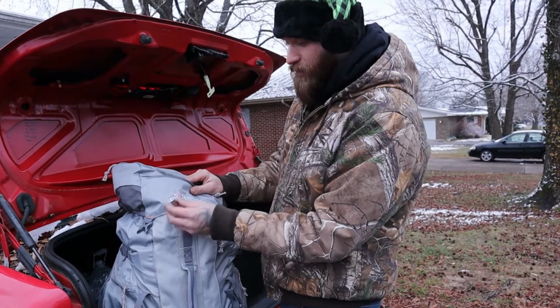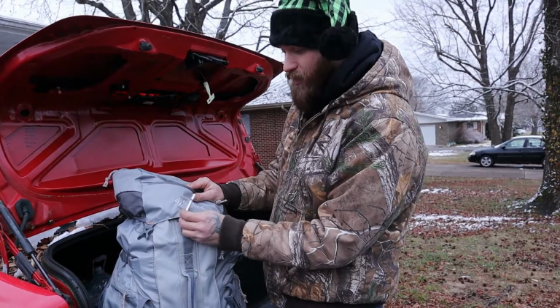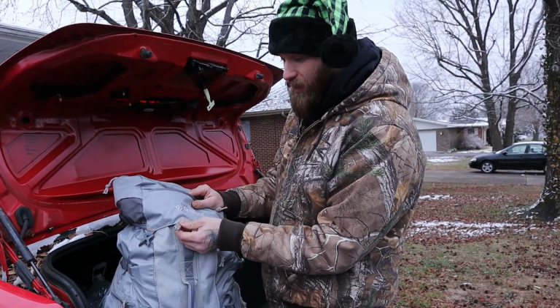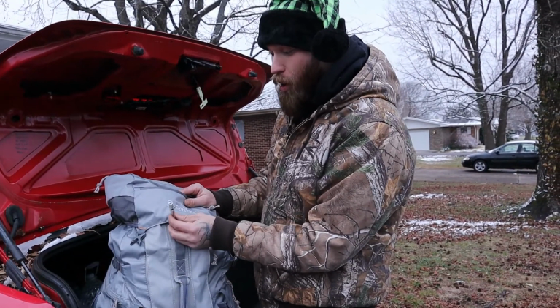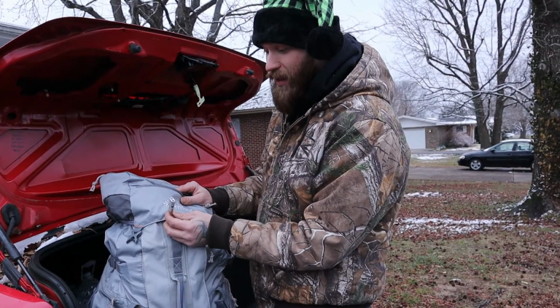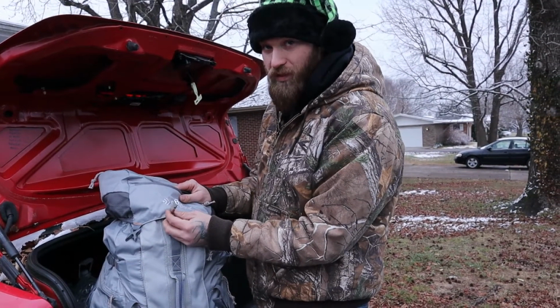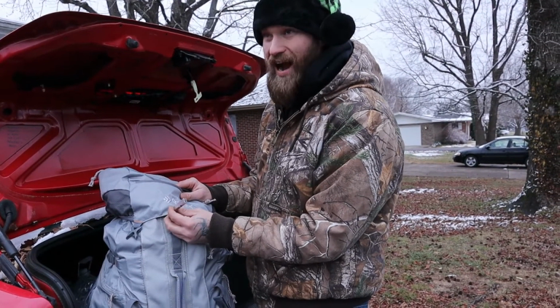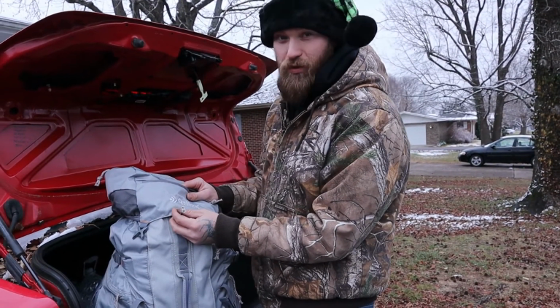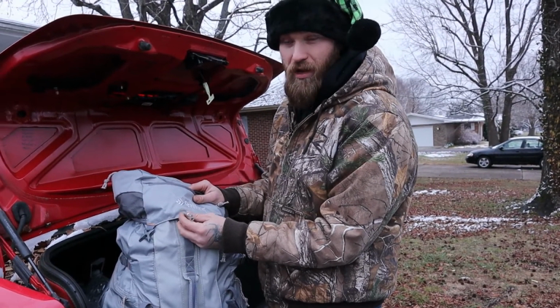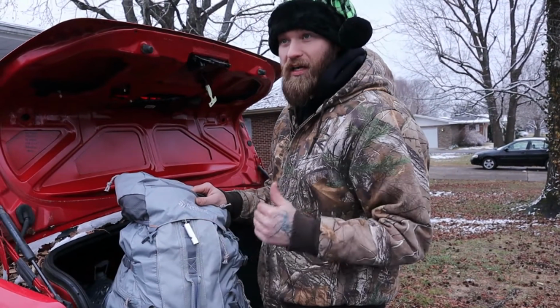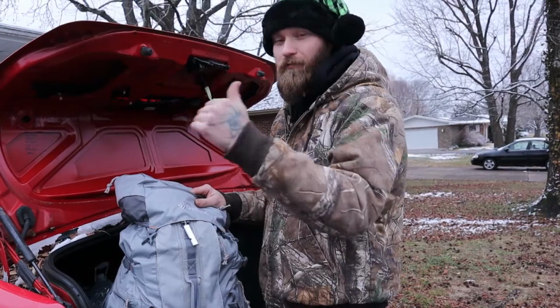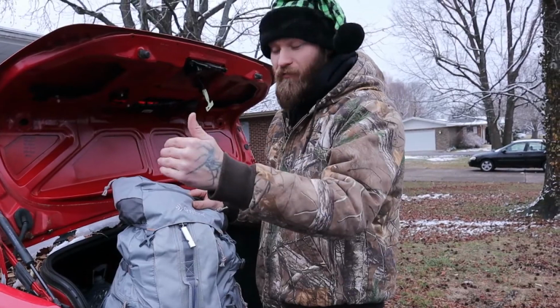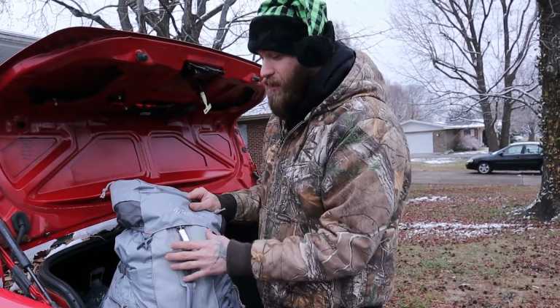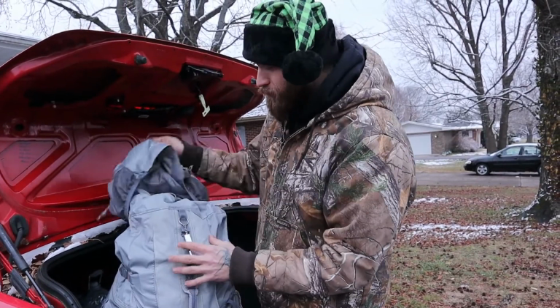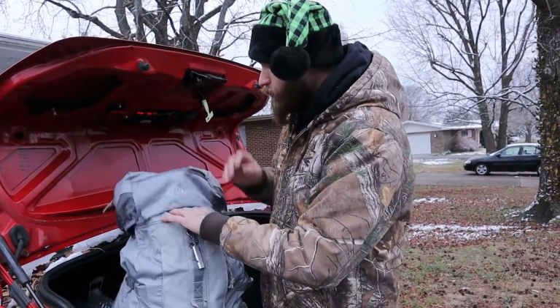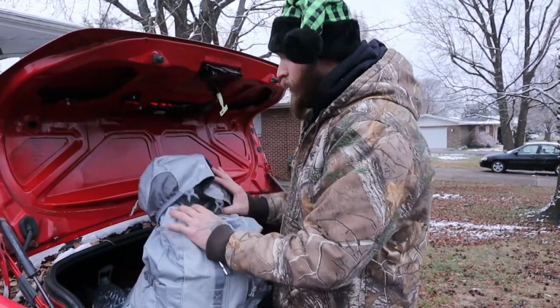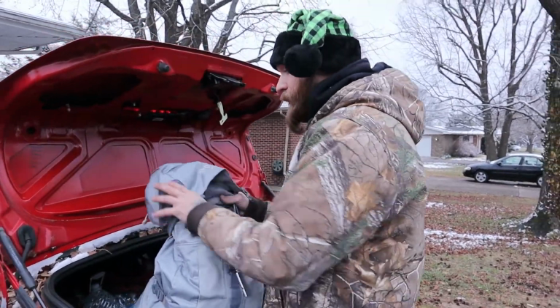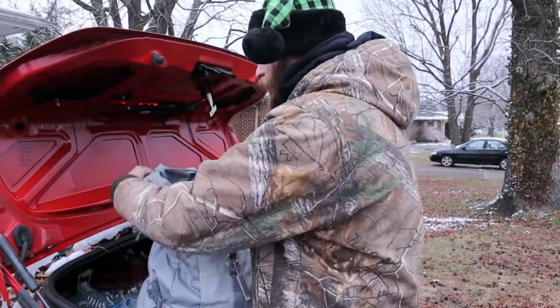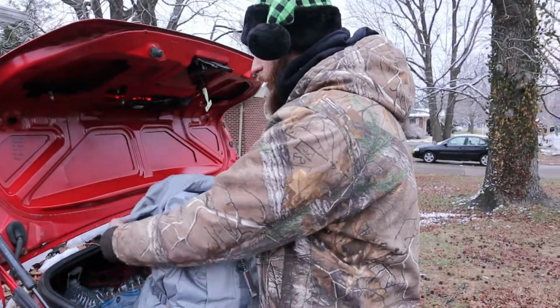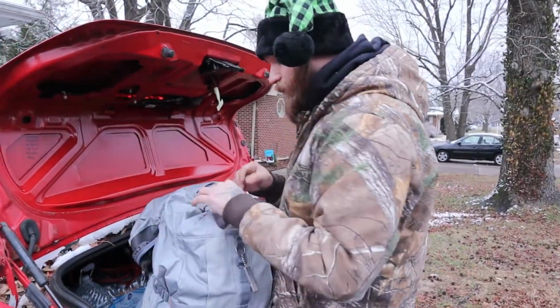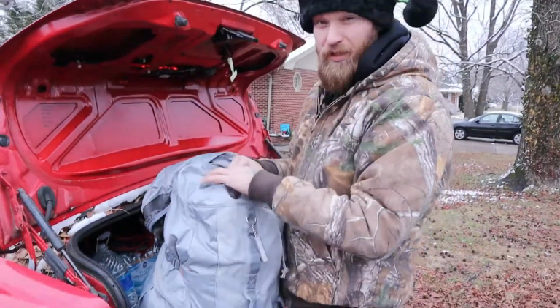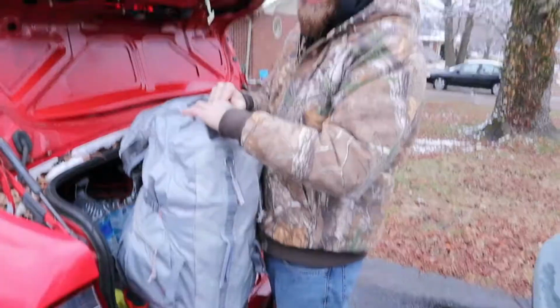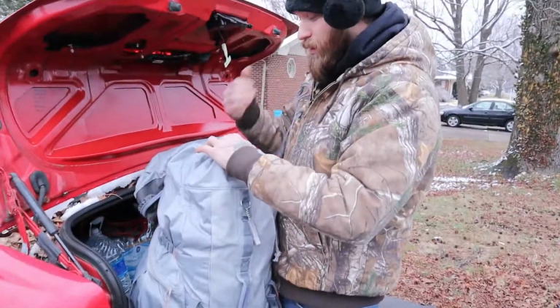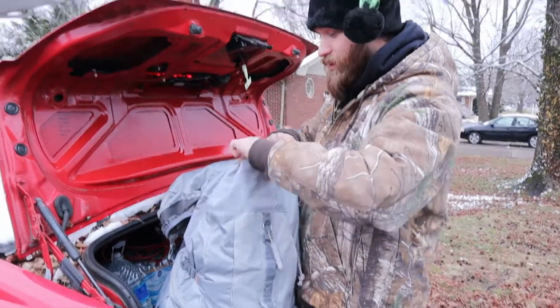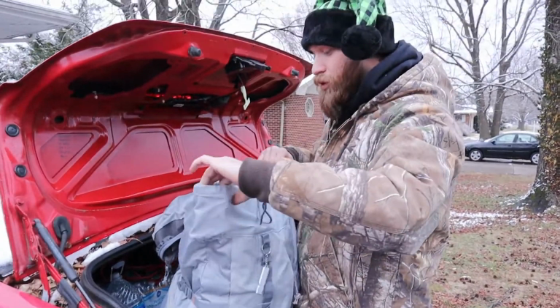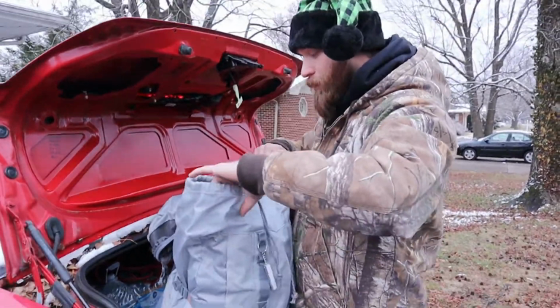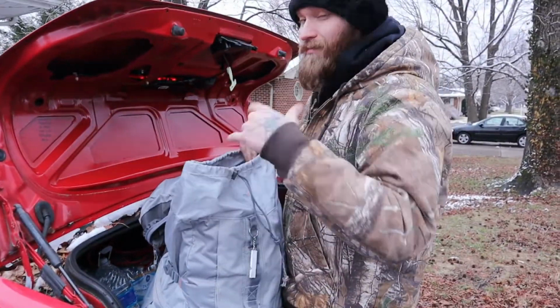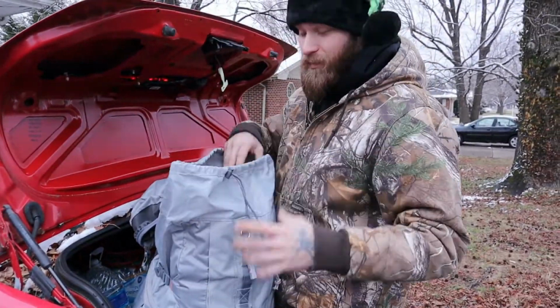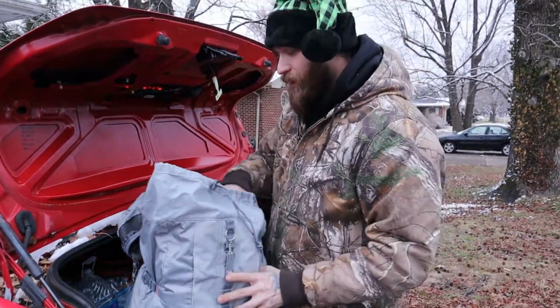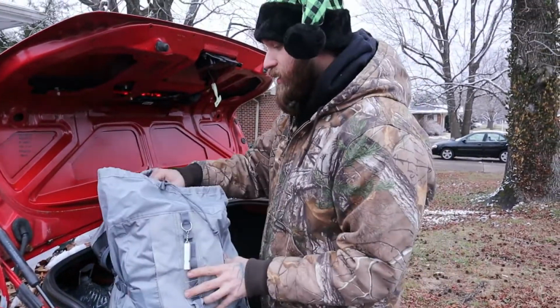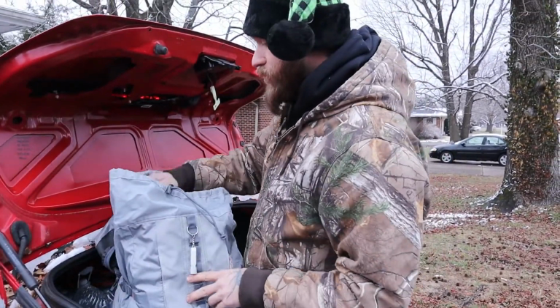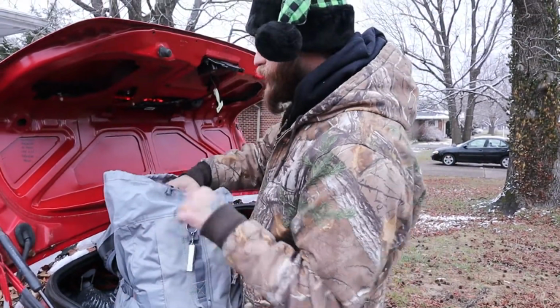The first thing I have hanging on the bag is a whistle. It's a very high-pitched whistle that can be heard from very far away. In the case of a blizzard or a very severe snowstorm, that could be something that comes in handy if you're trying to get attention.